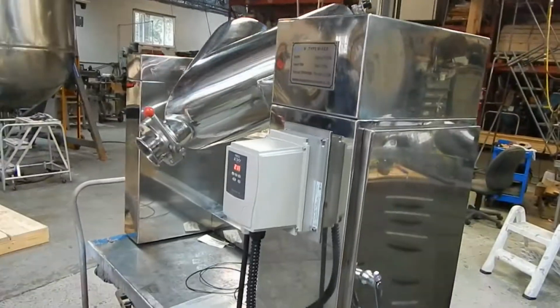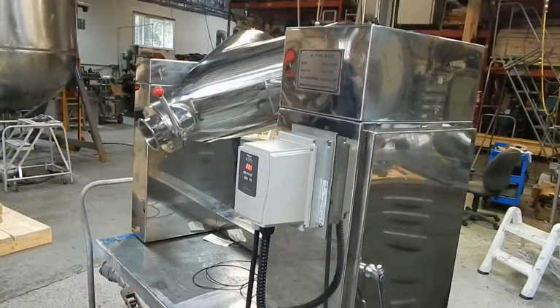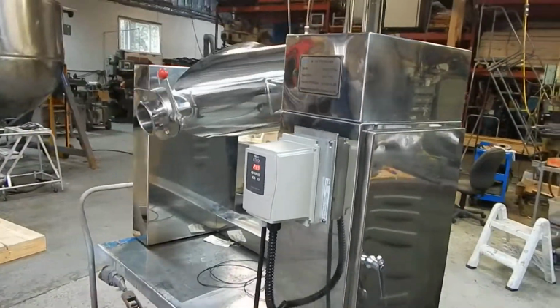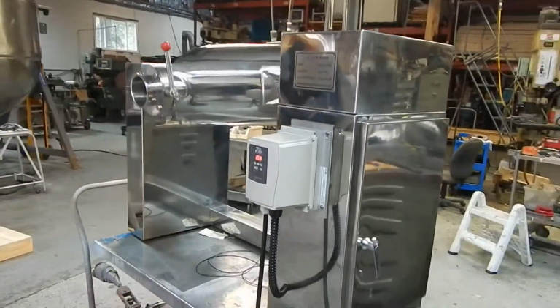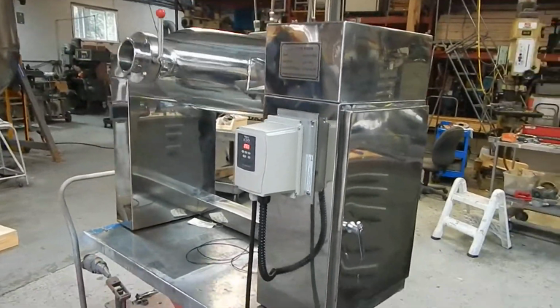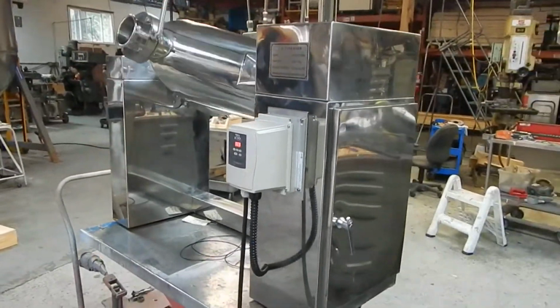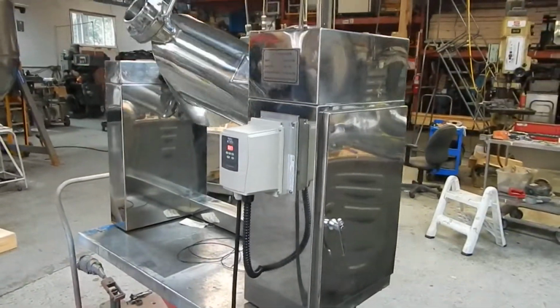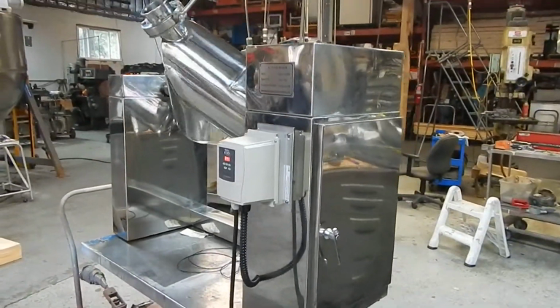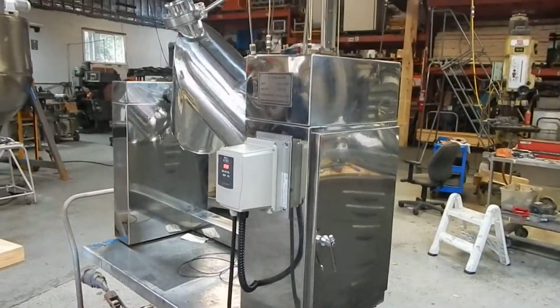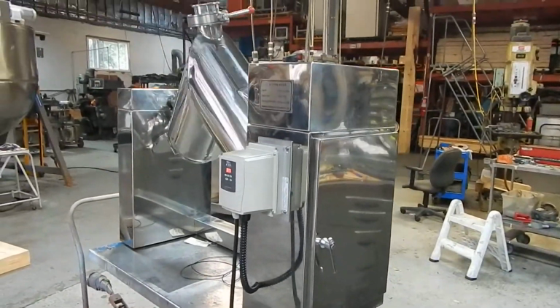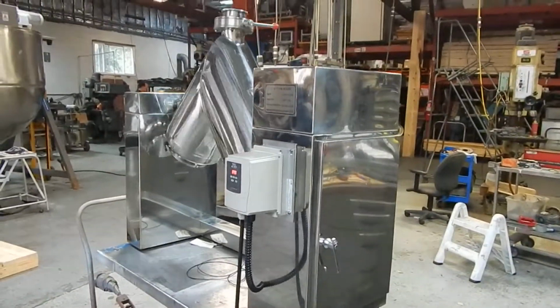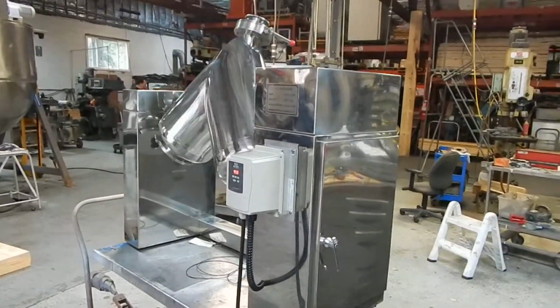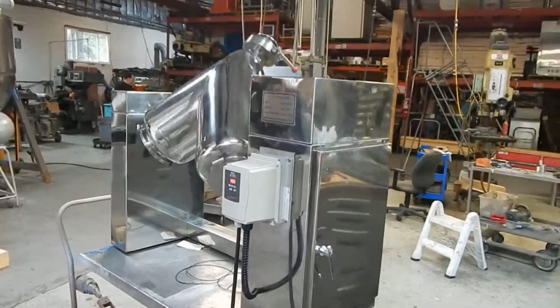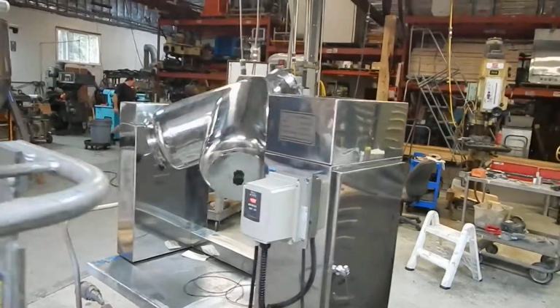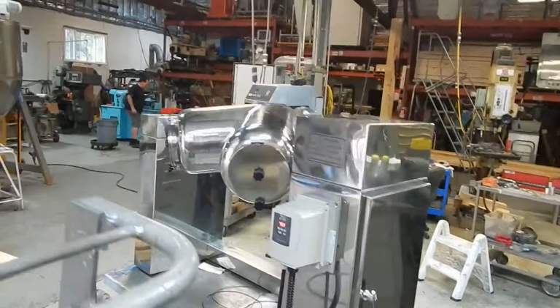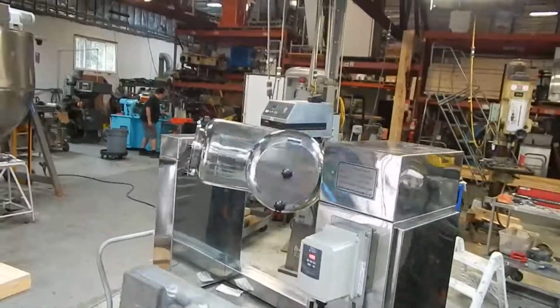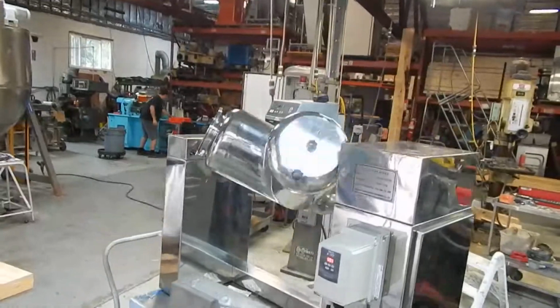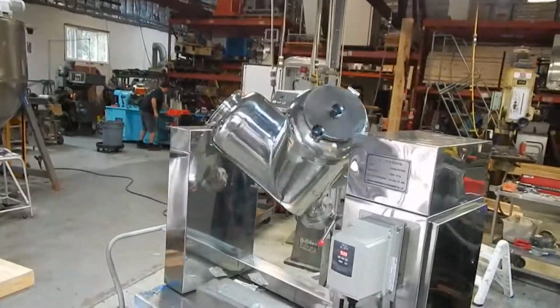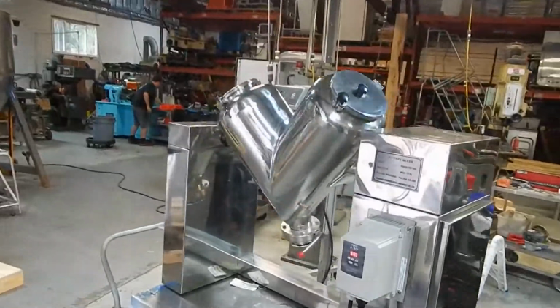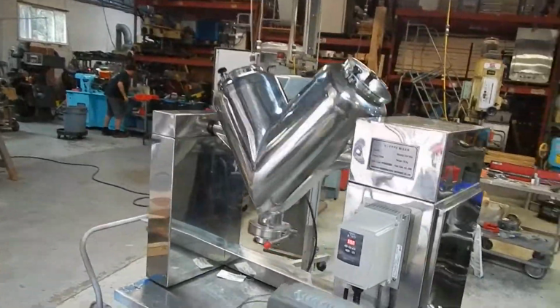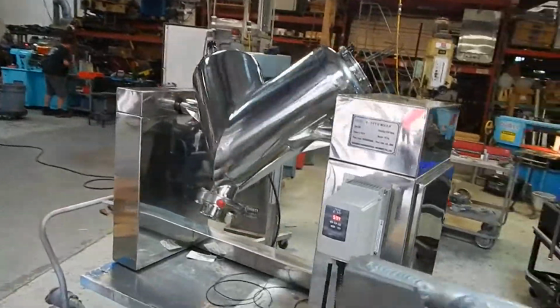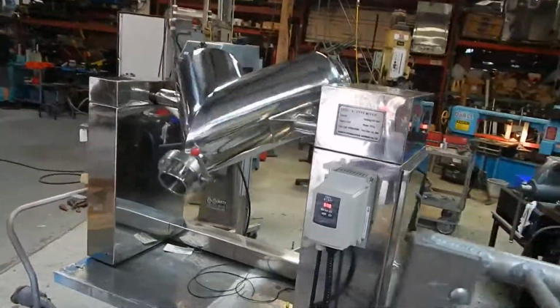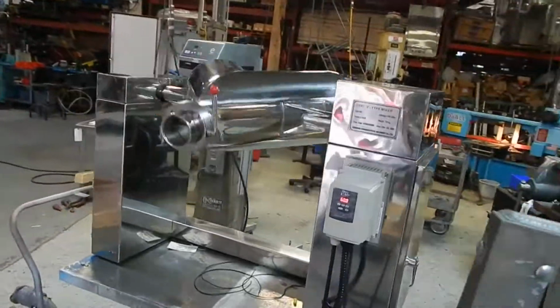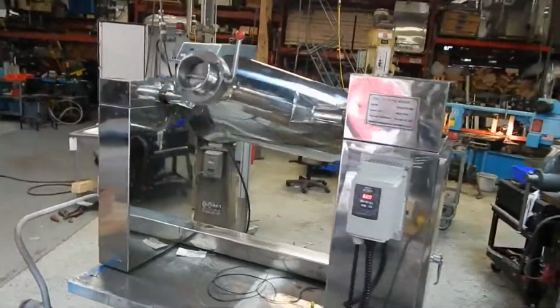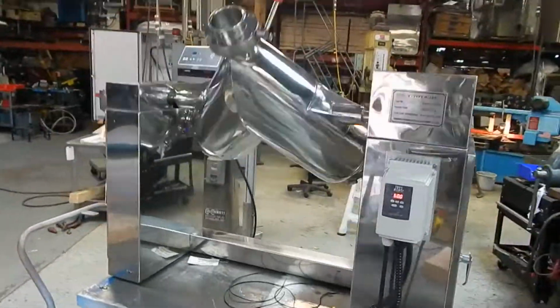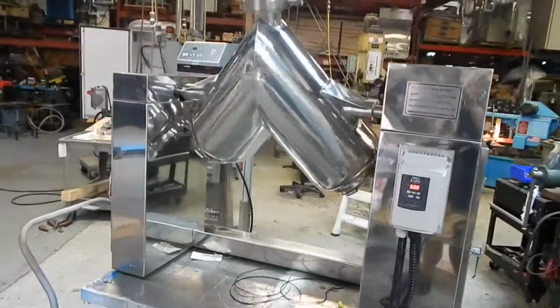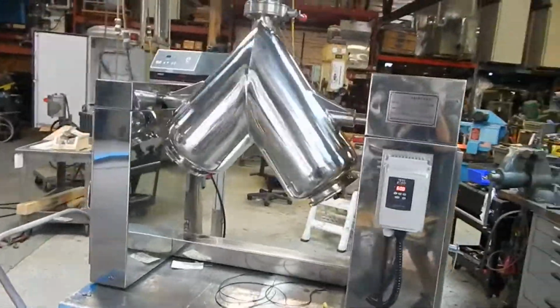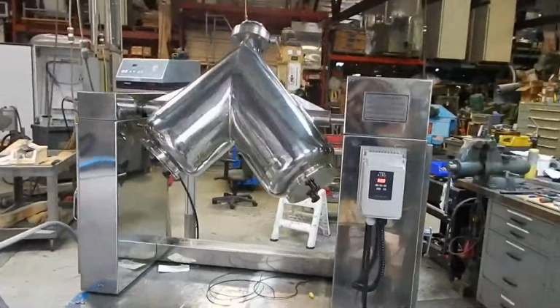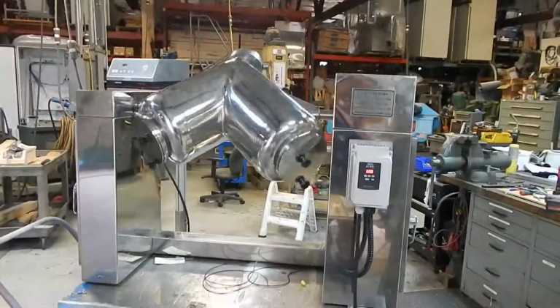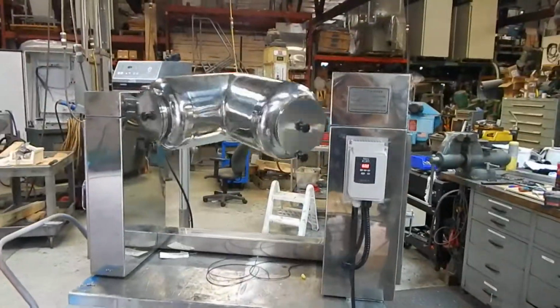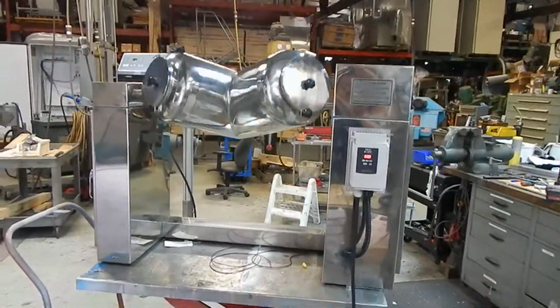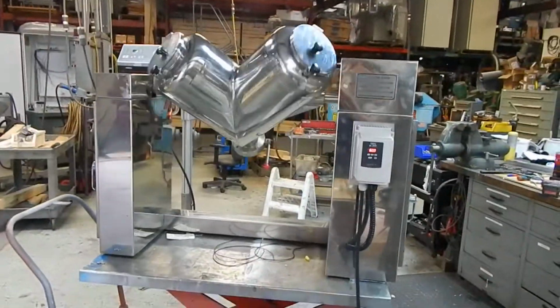We have lots of blenders in our stock: twin shell, double cone, ribbon blenders, paddle blenders, and of course everything in processing and packaging.